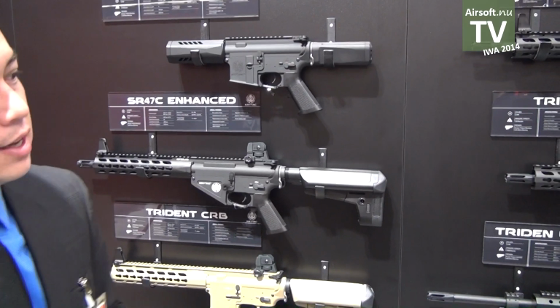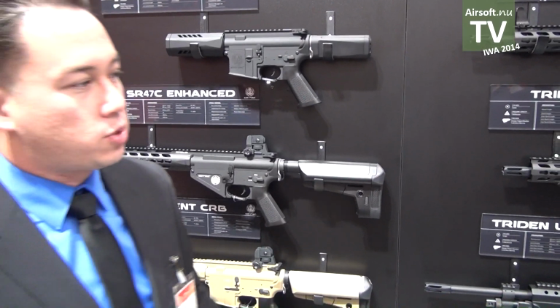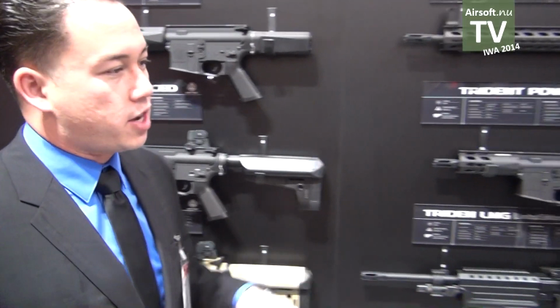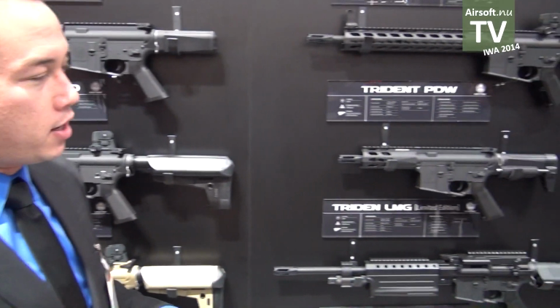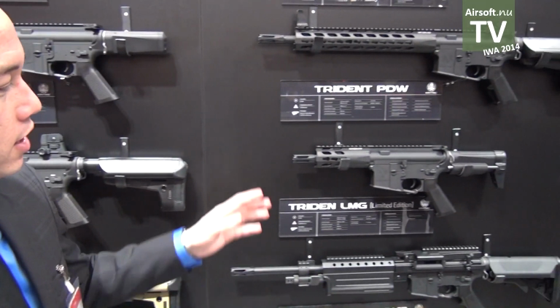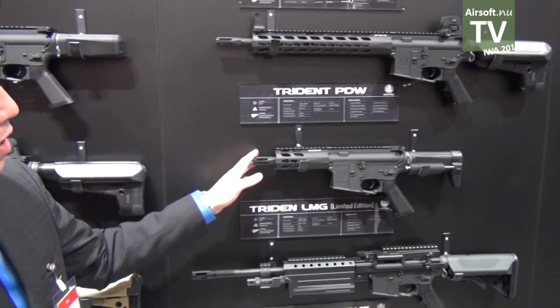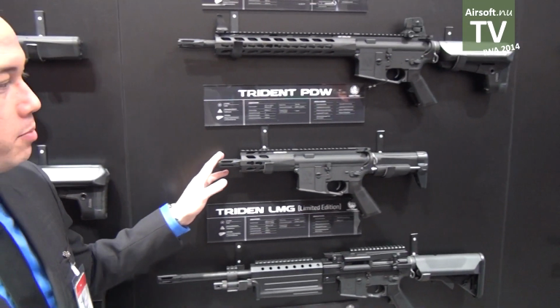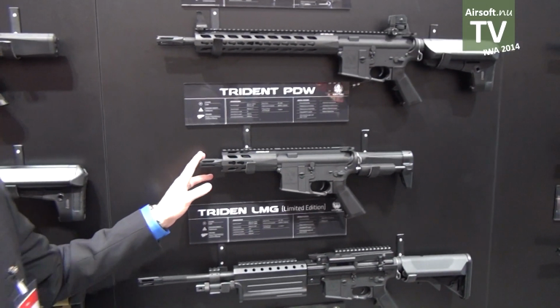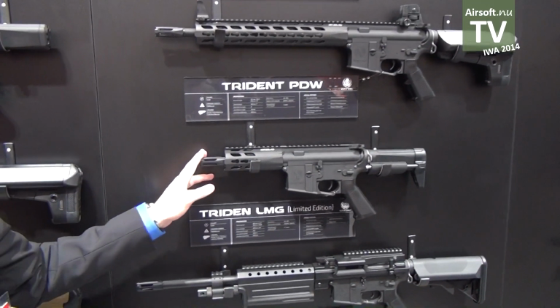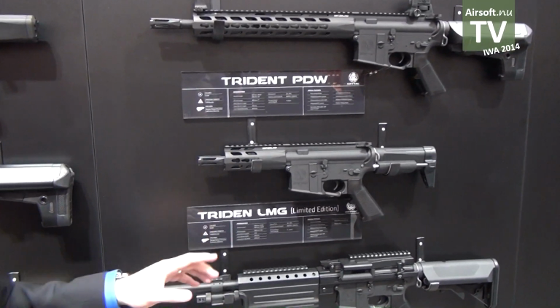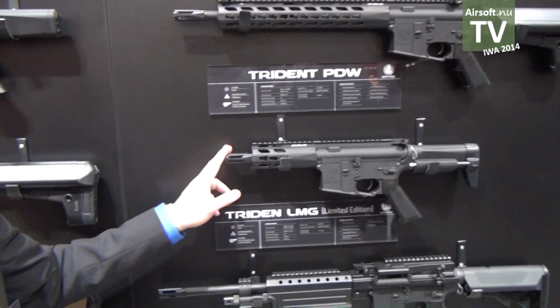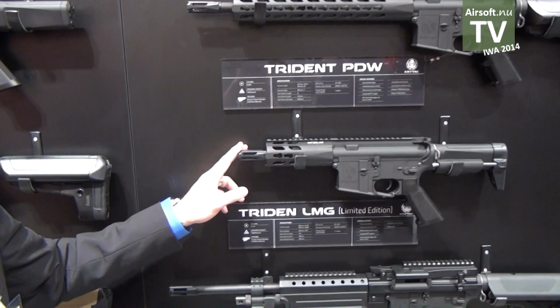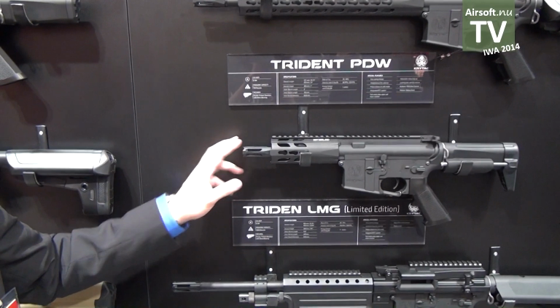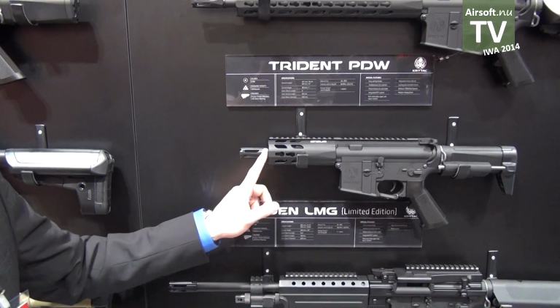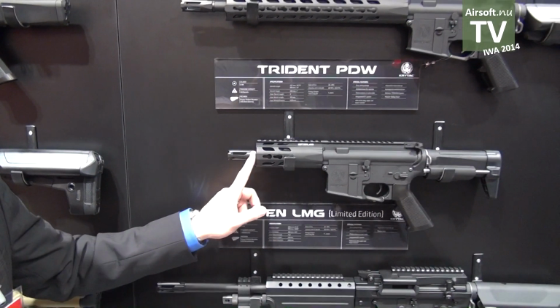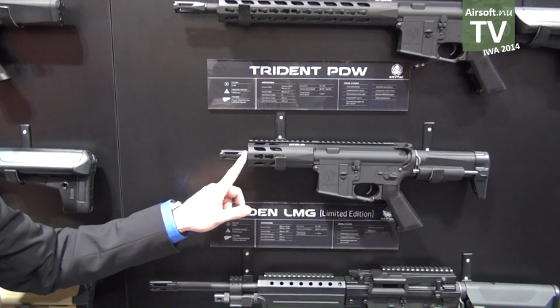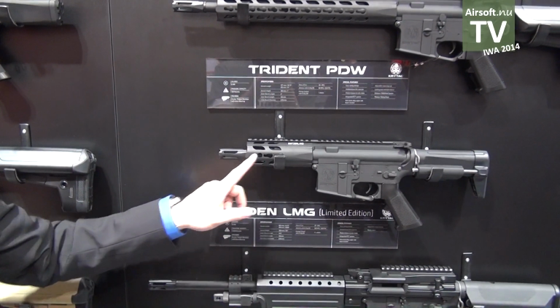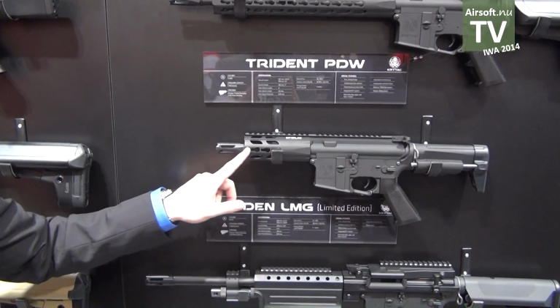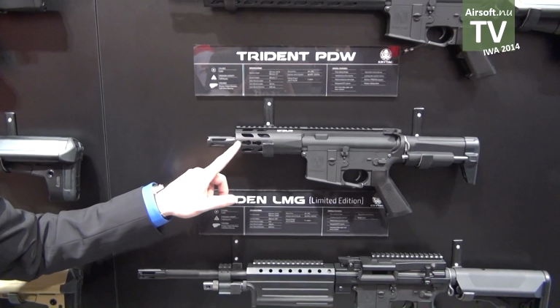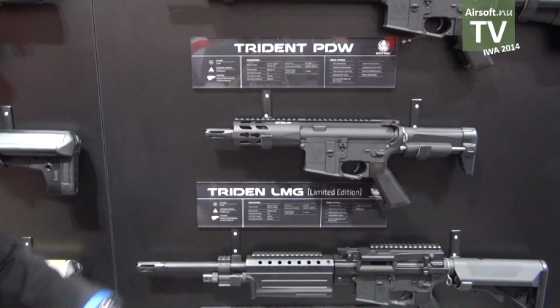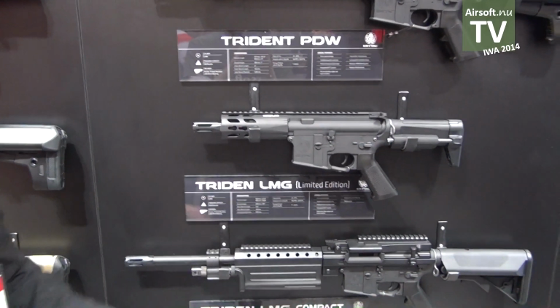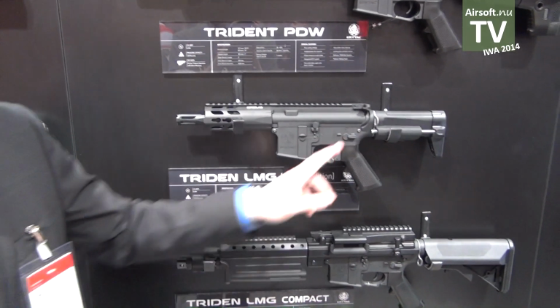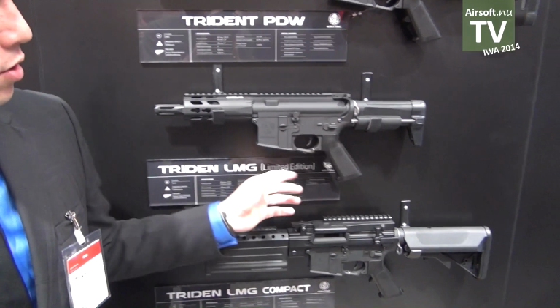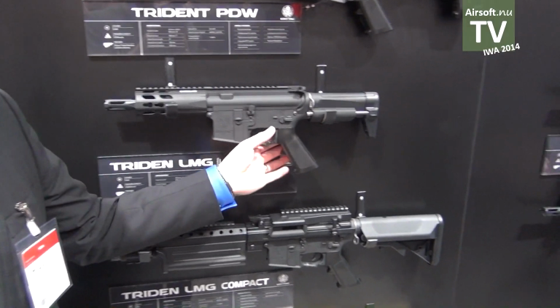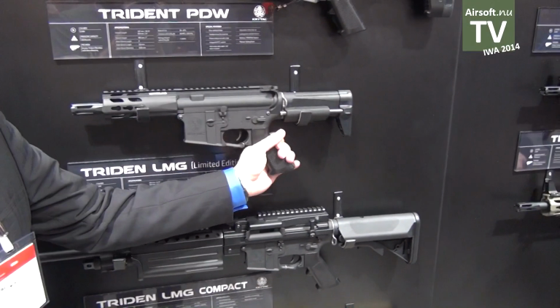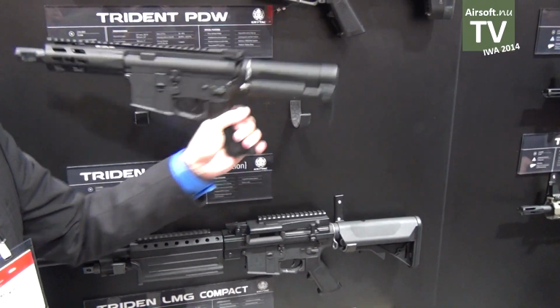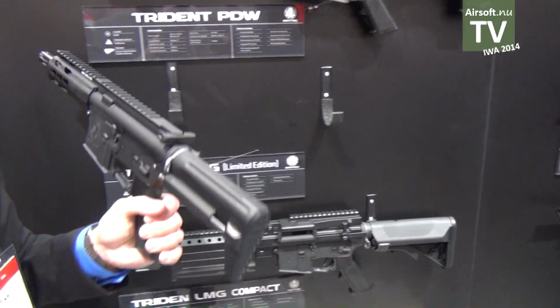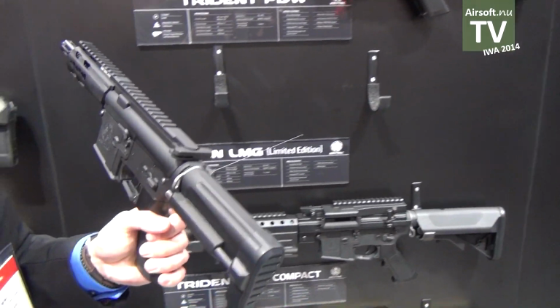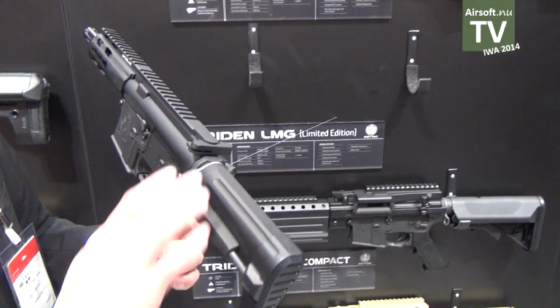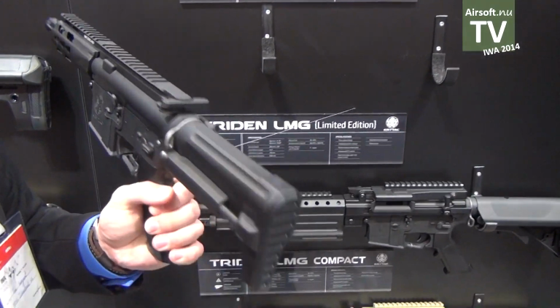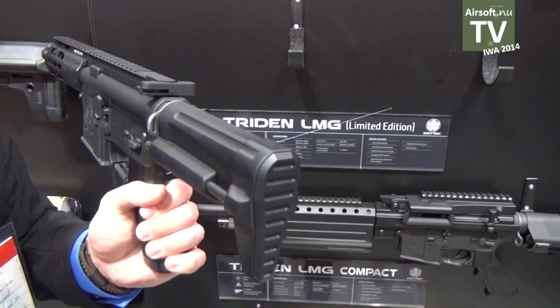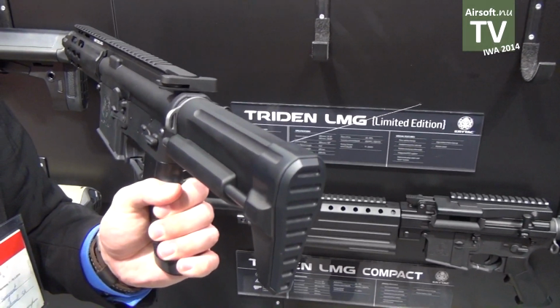The smallest compact gun that you can get in the U.S. is going to be our PDW. This has a 5.5-inch barrel, a 5-inch free-floating handguard that features a key mod, and also features our unique Crytek PDW stock, which we're very proud of.